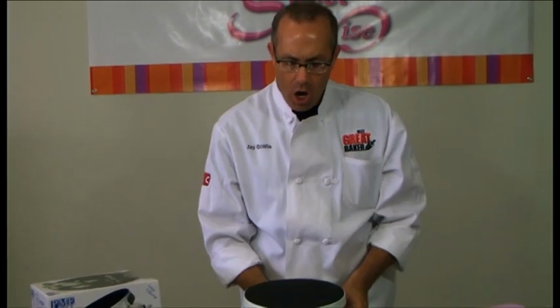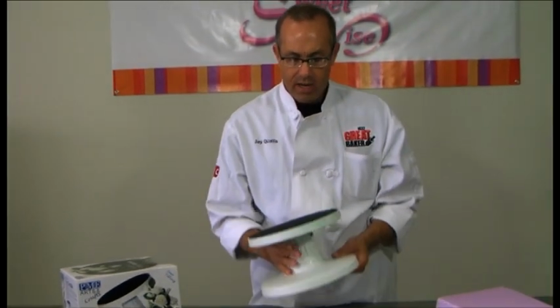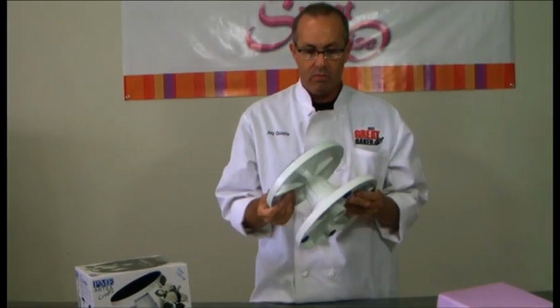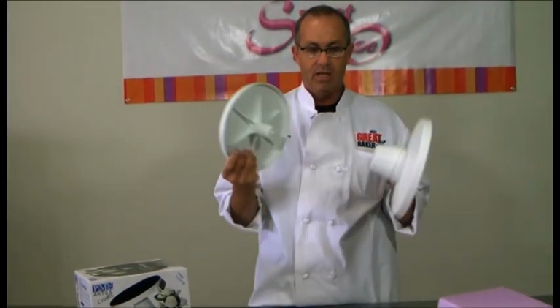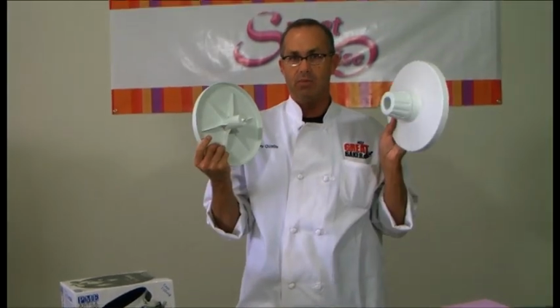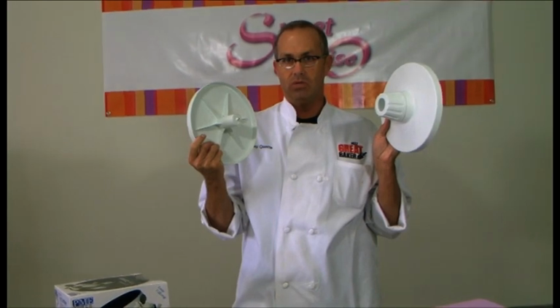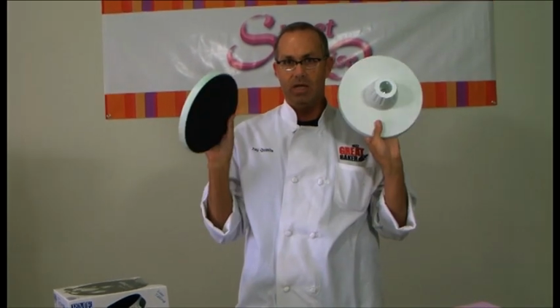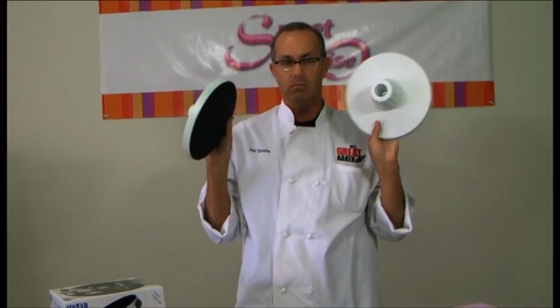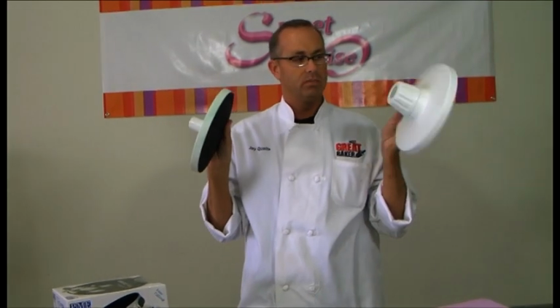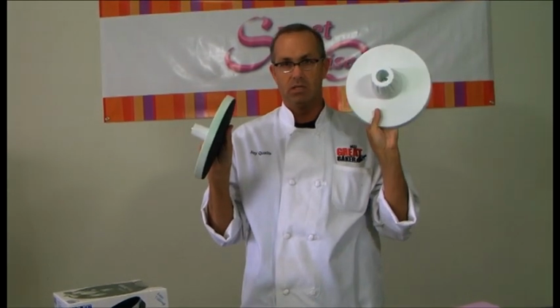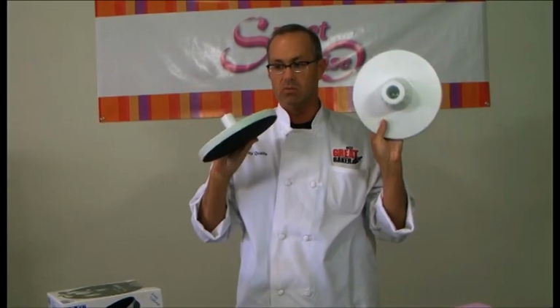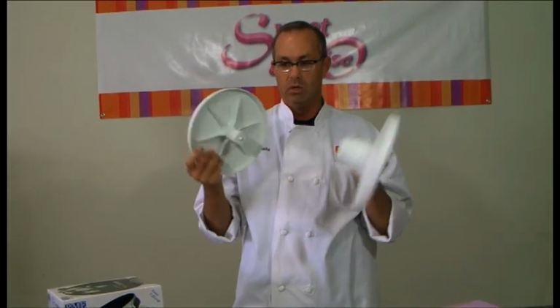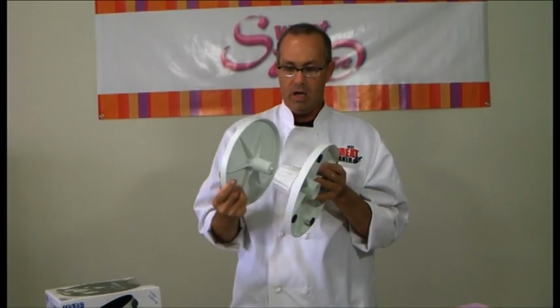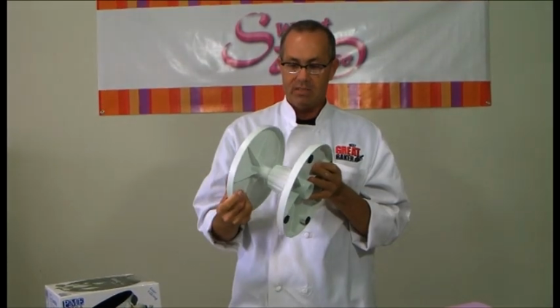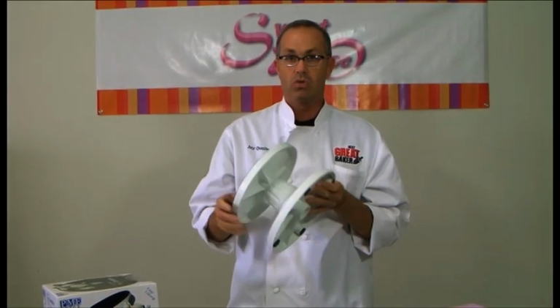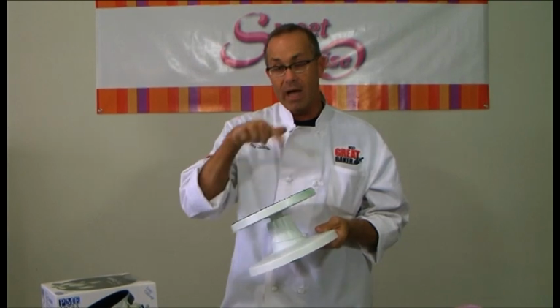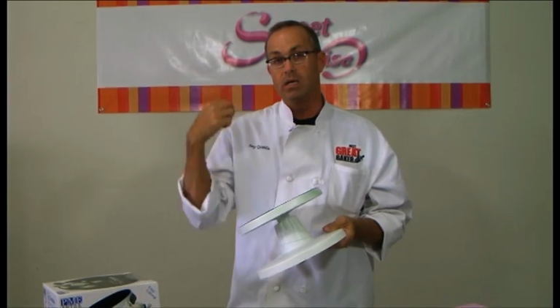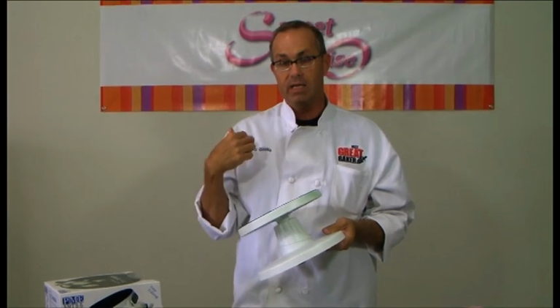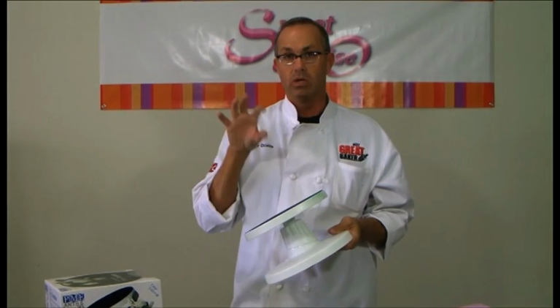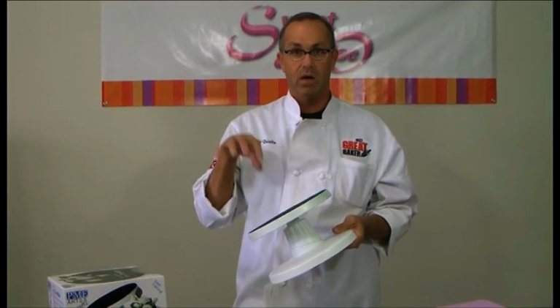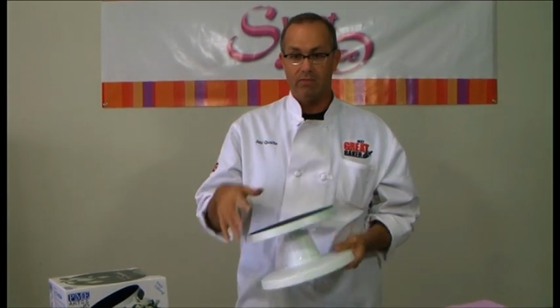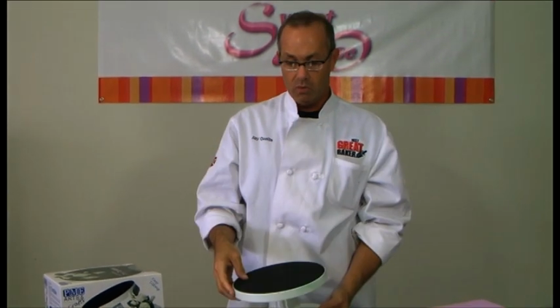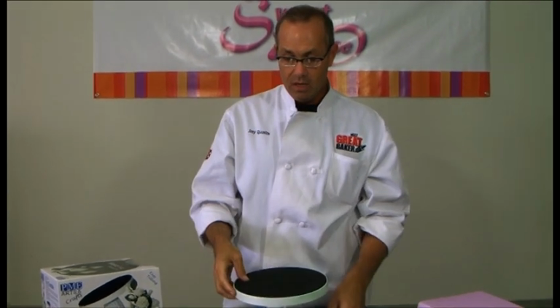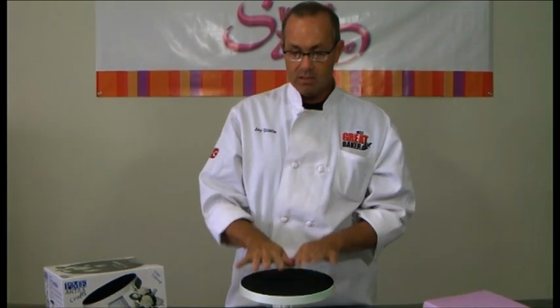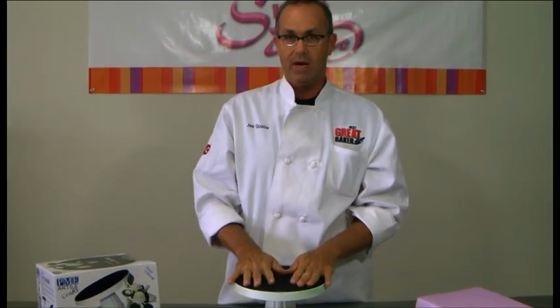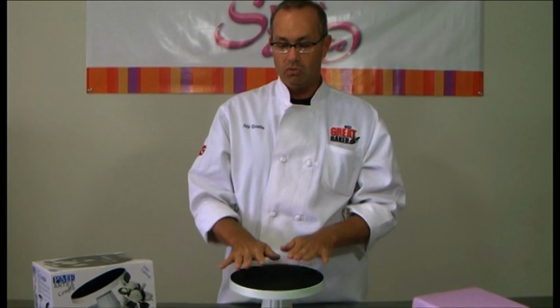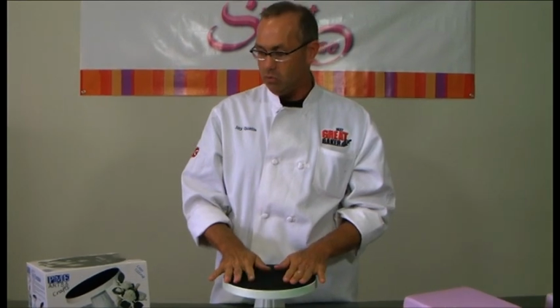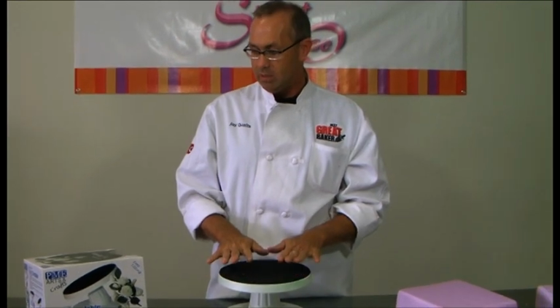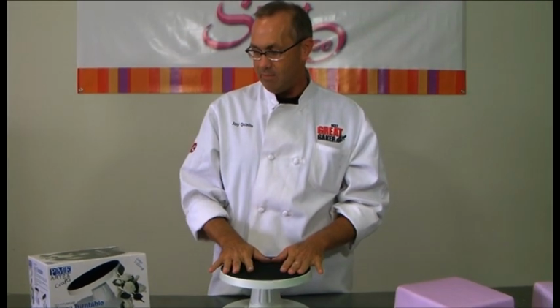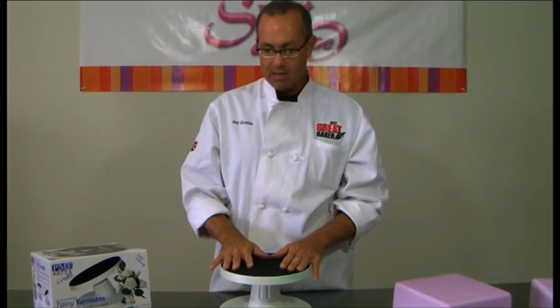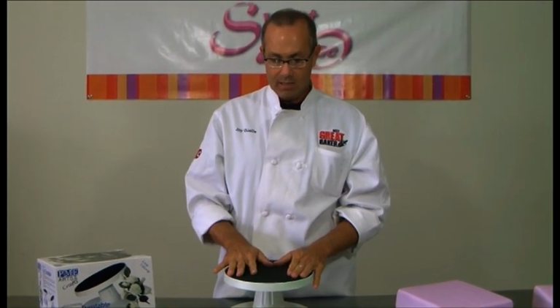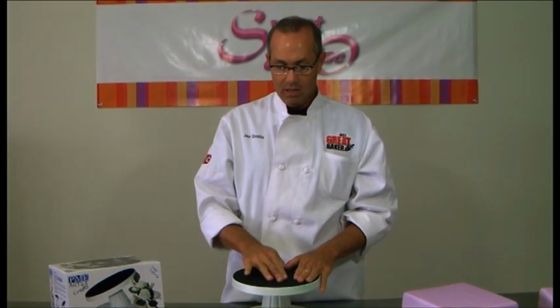It comes apart too, and you can actually put this in the dishwasher. It's easy to store — if you're packing and going to take a cake somewhere and decorate off-site from where you normally would, this is another great tool to have.